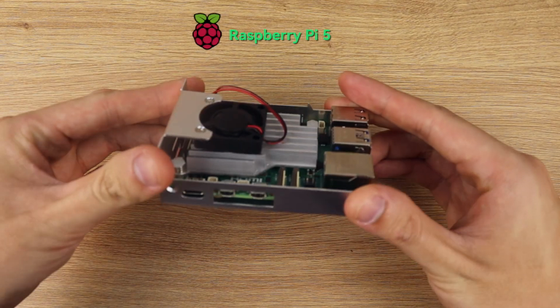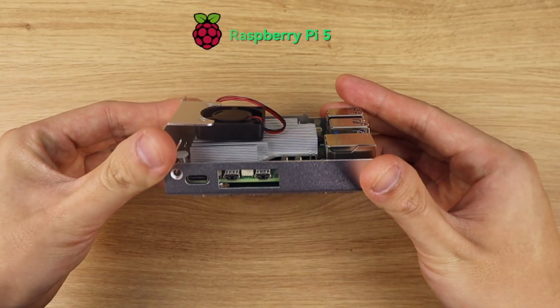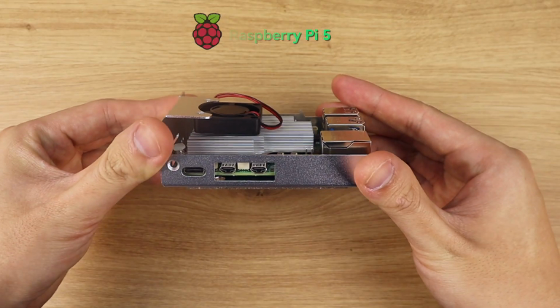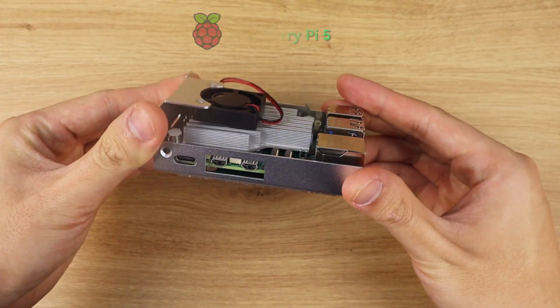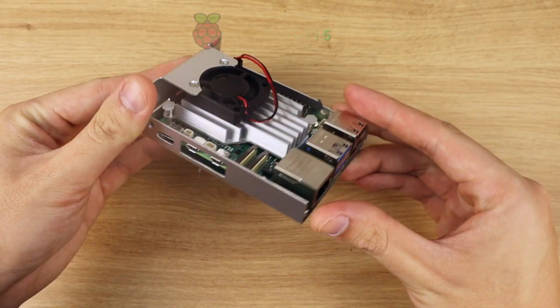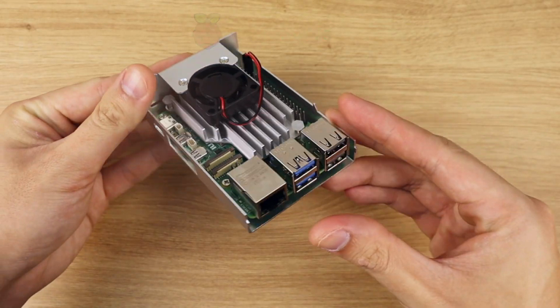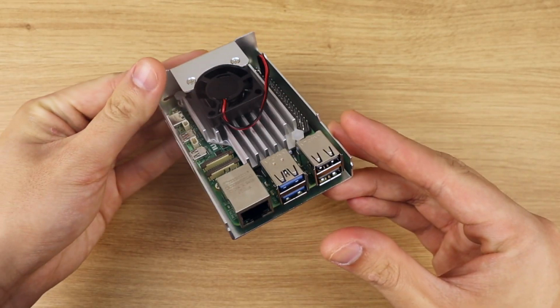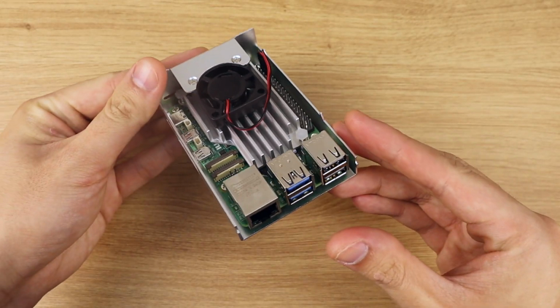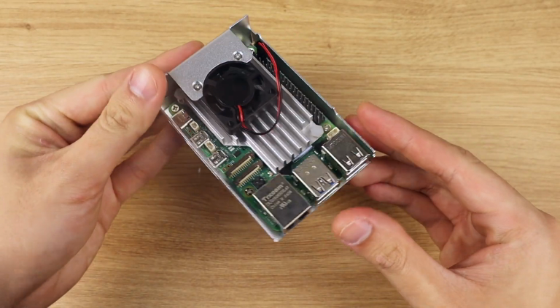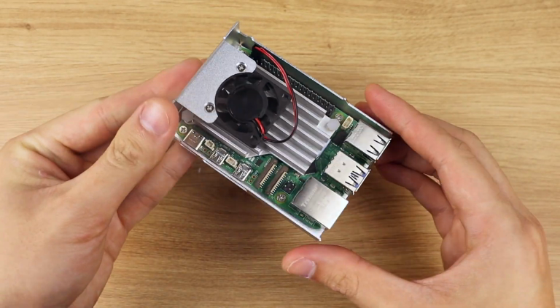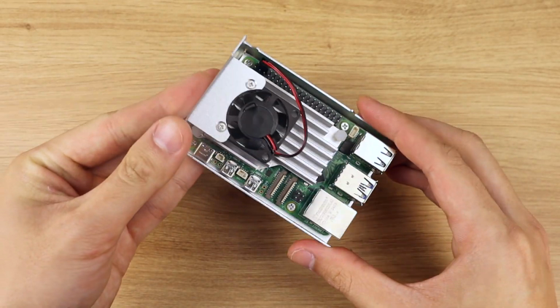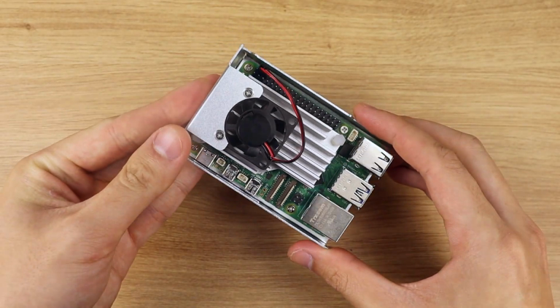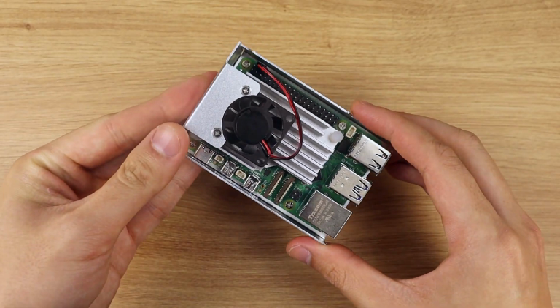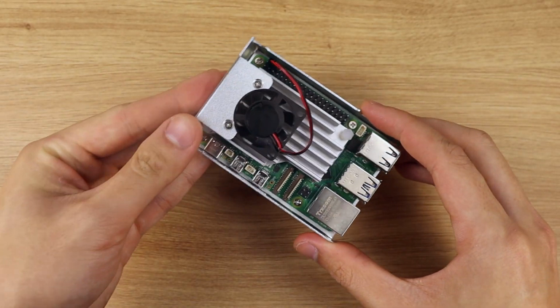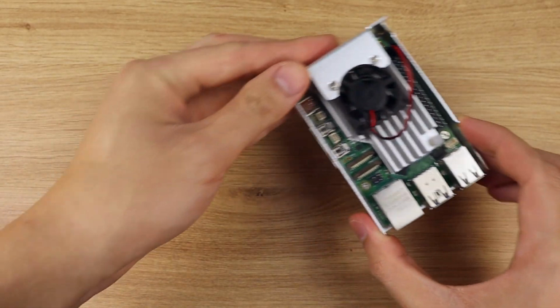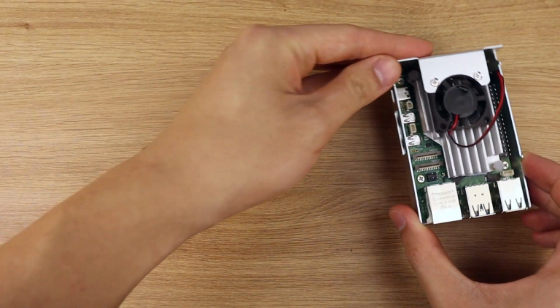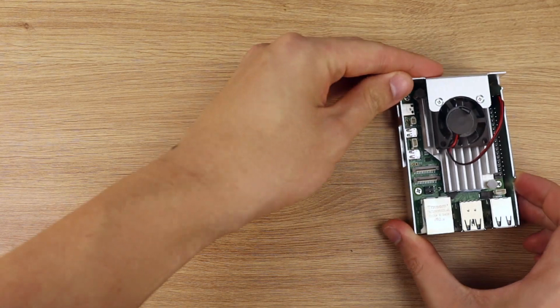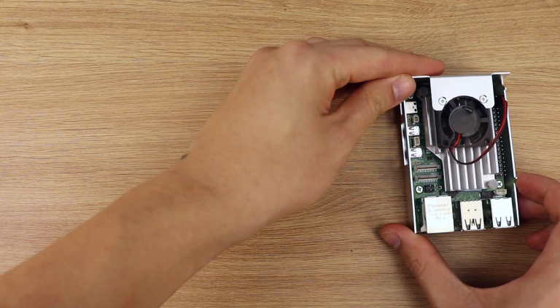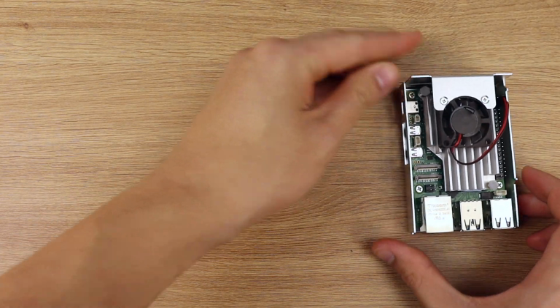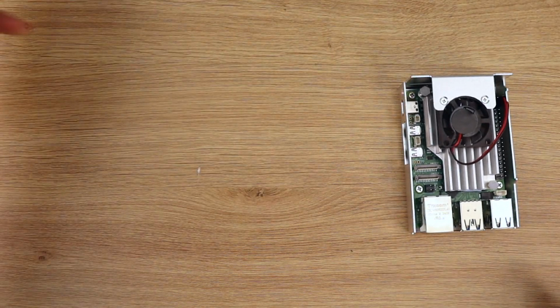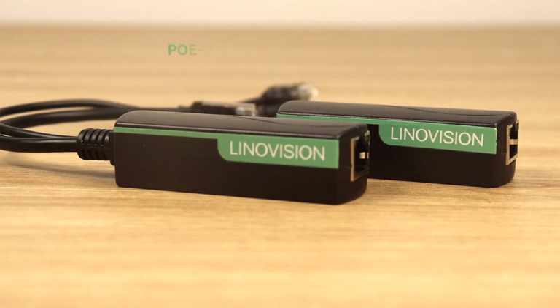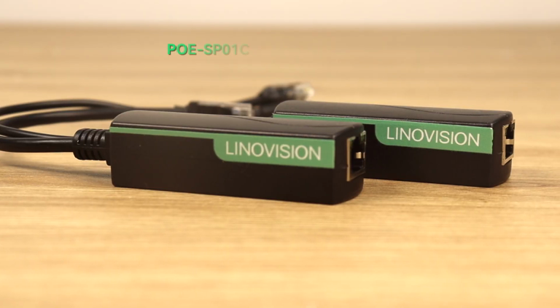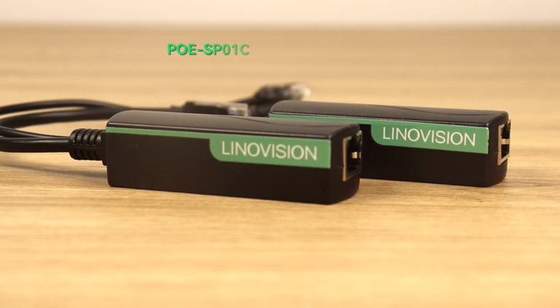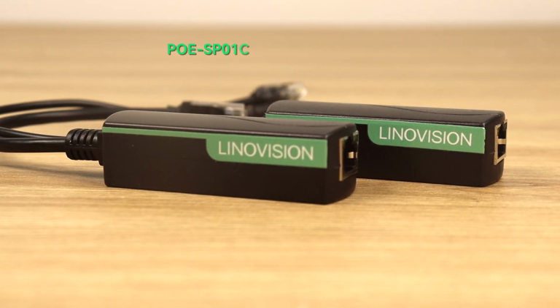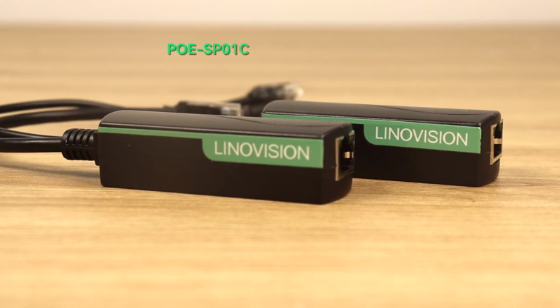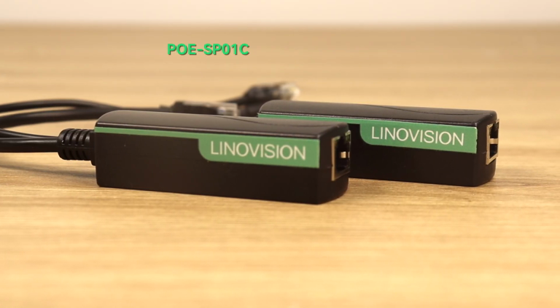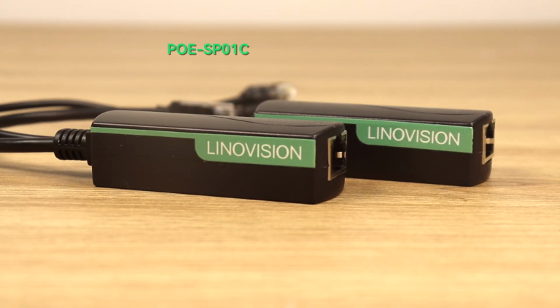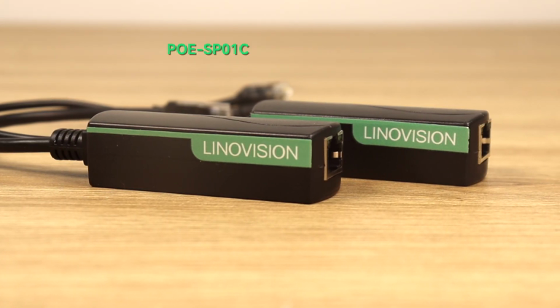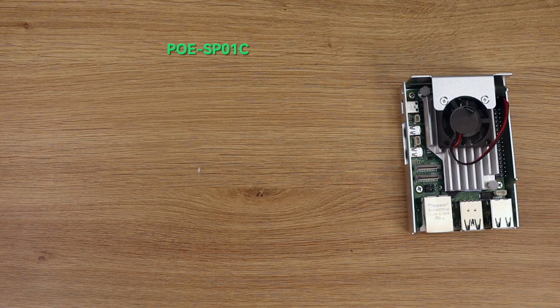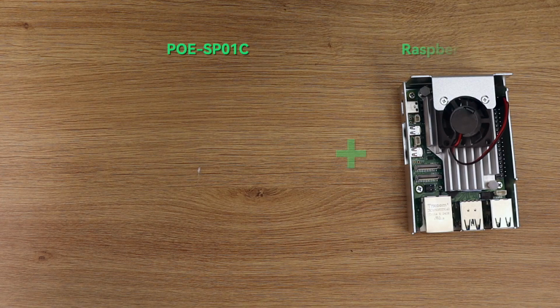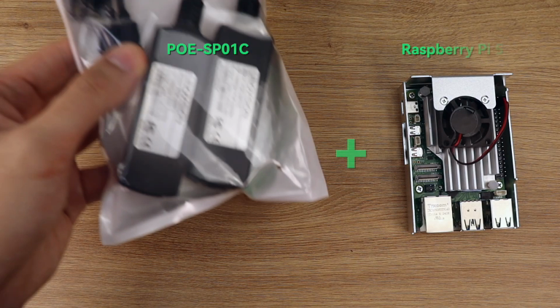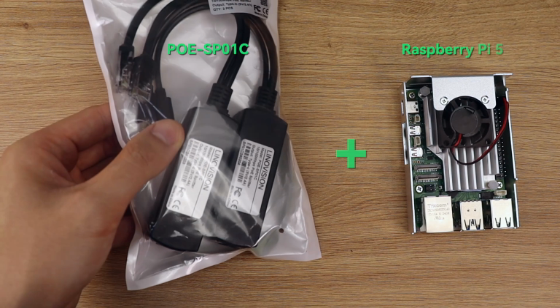Hi everyone! In this video, we're testing out the PoE splitter PoE-SP01C with the Raspberry Pi 5.